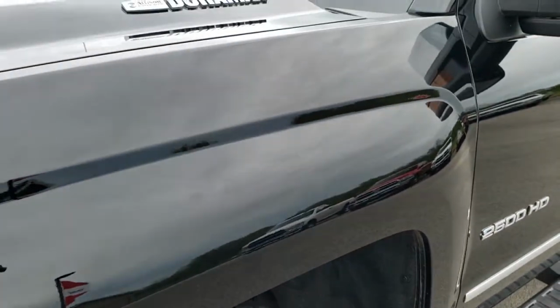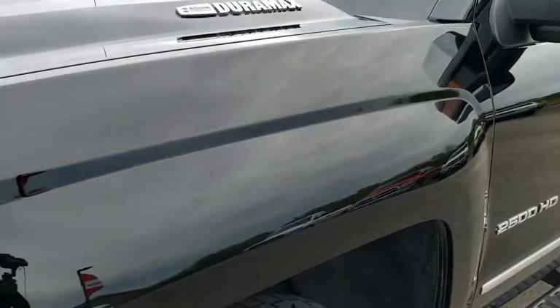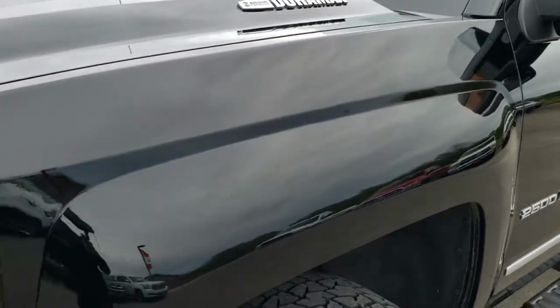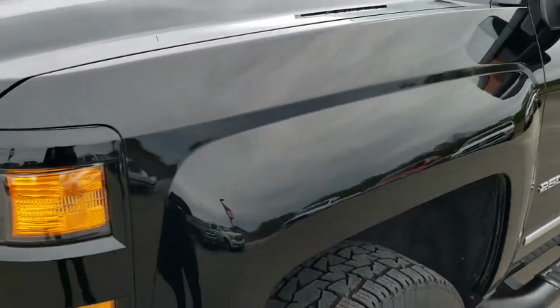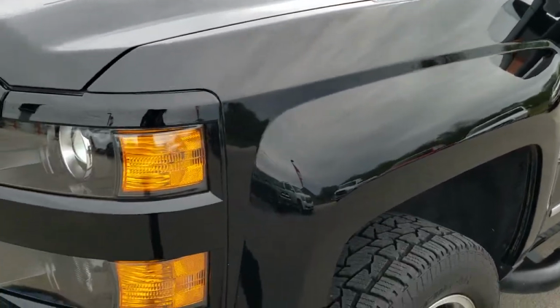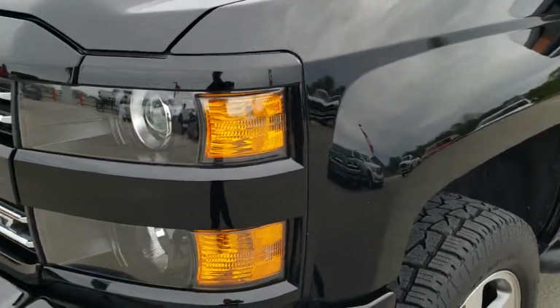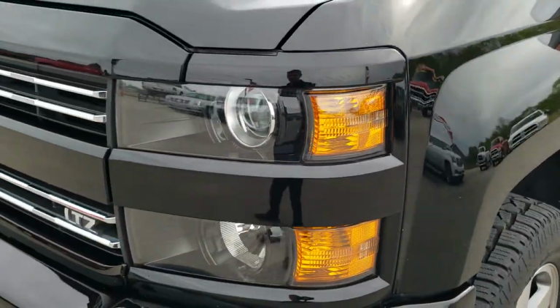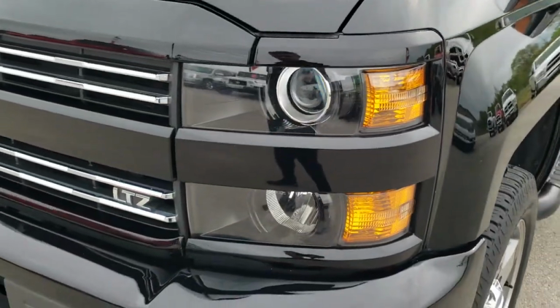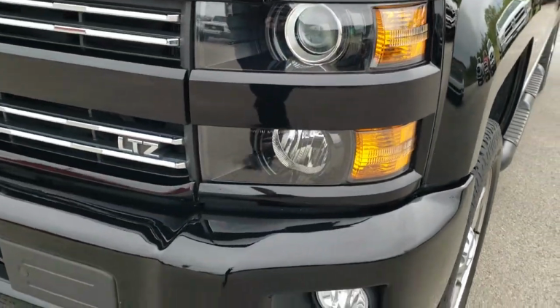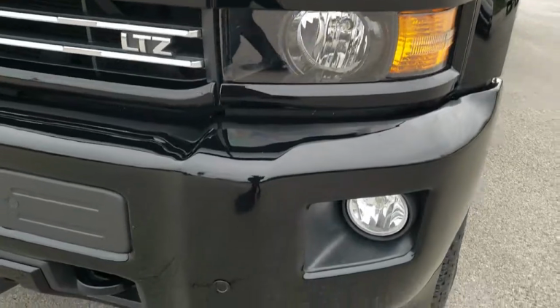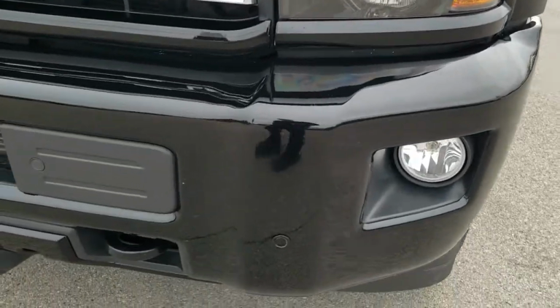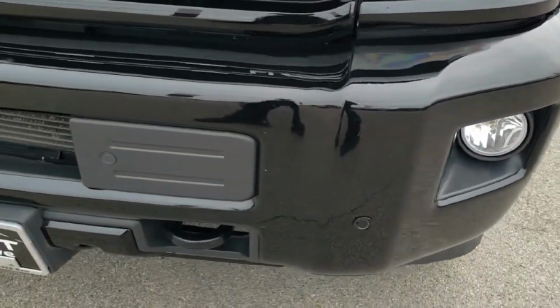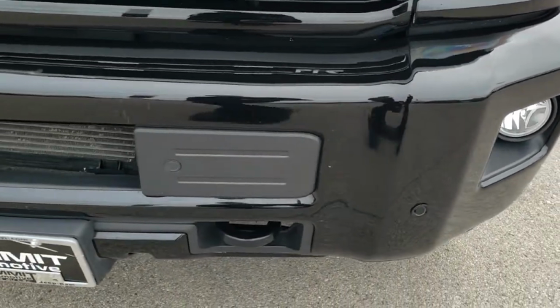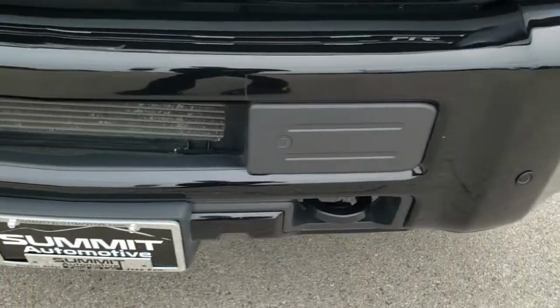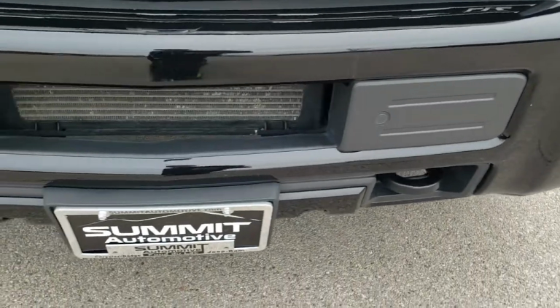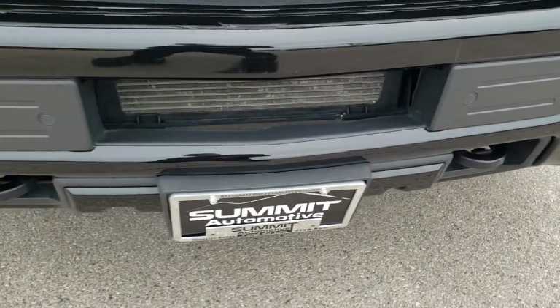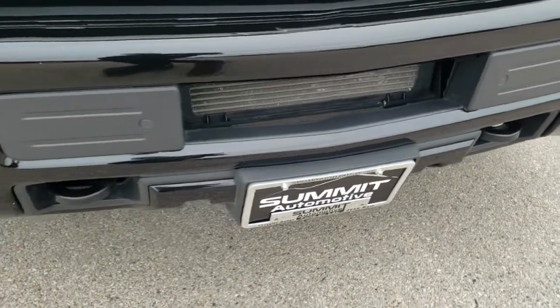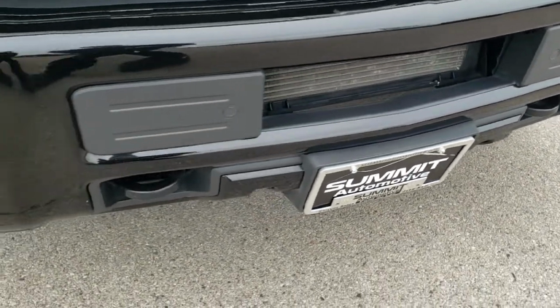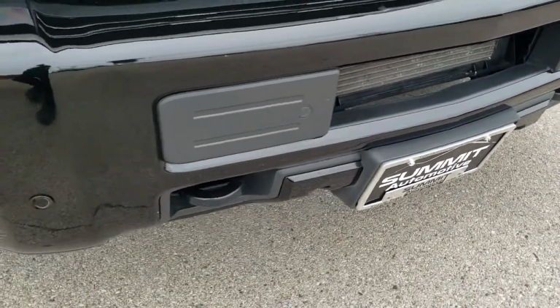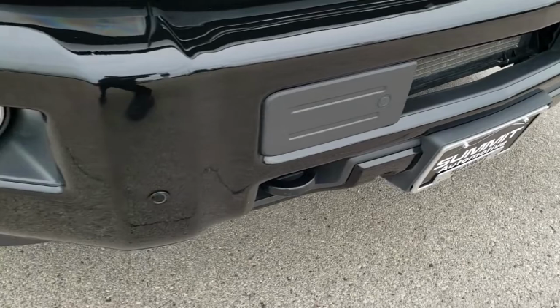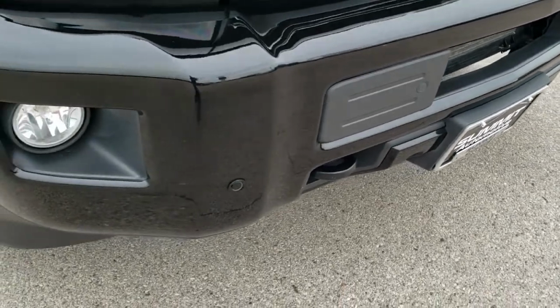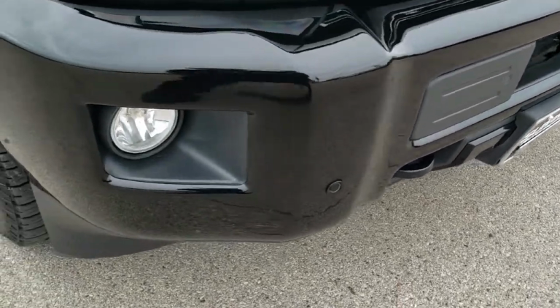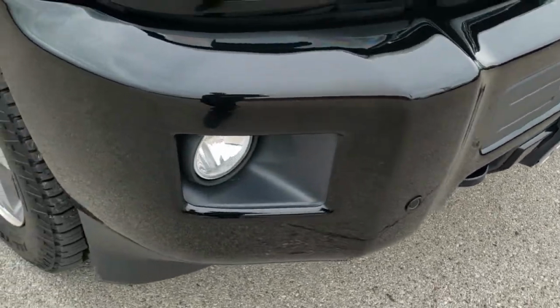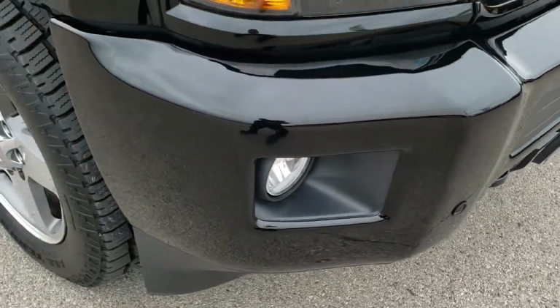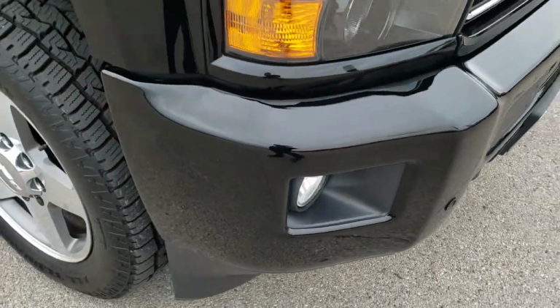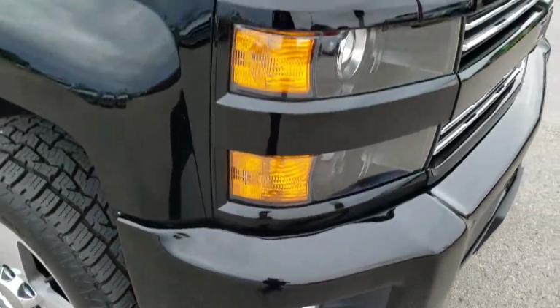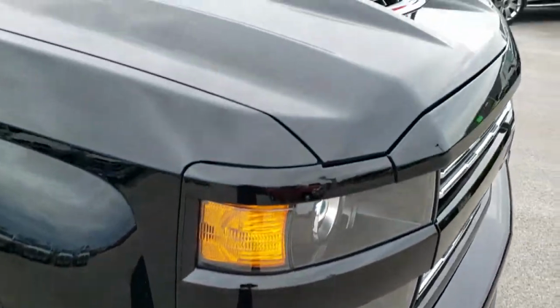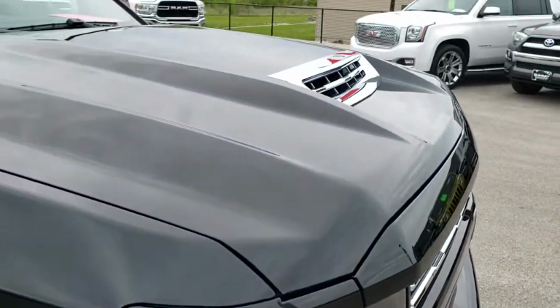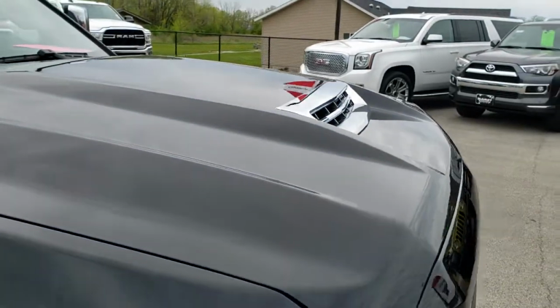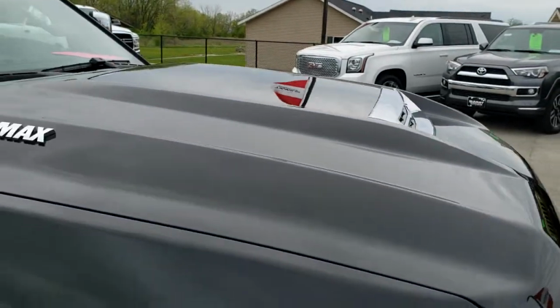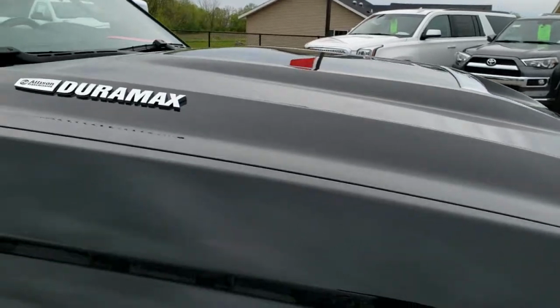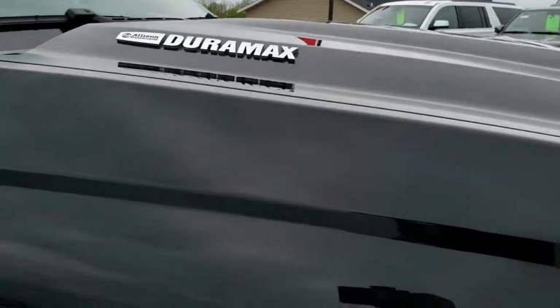Front fenders in excellent shape — didn't see any dents or dings on that. Has the projector lamp headlamps and the front bumper parking sensors. Front bumper is in really nice shape; didn't see any major dents or dings on that. Hood, I did not see any dents or dings either.